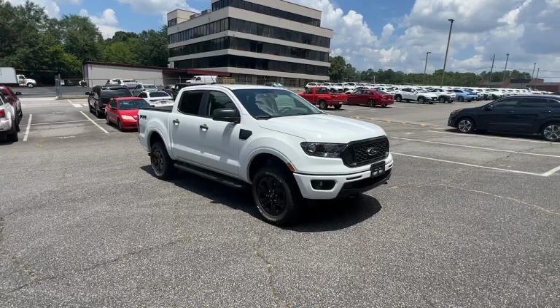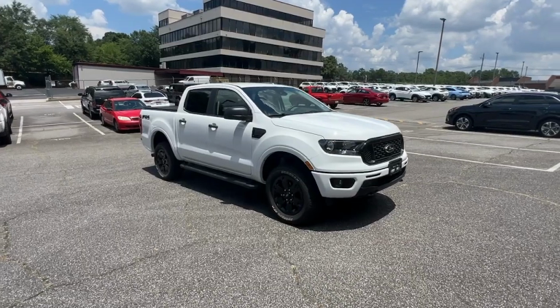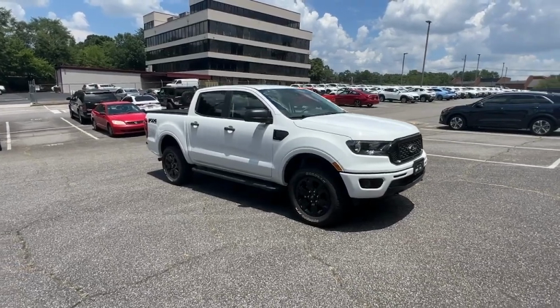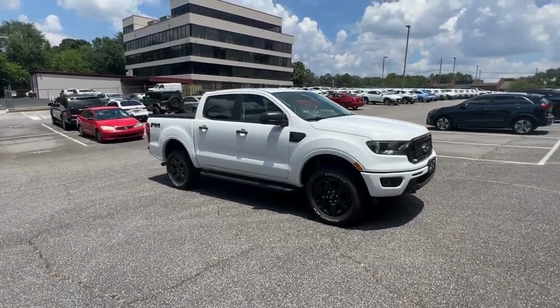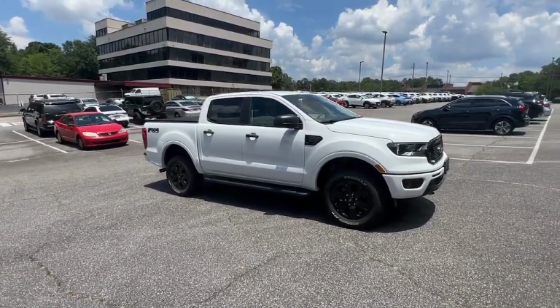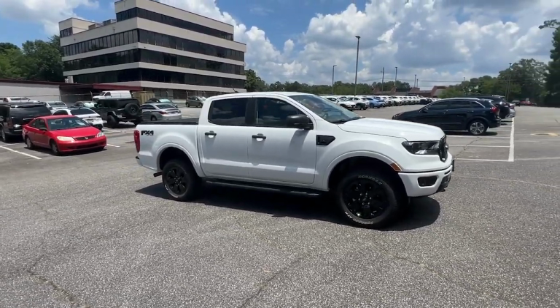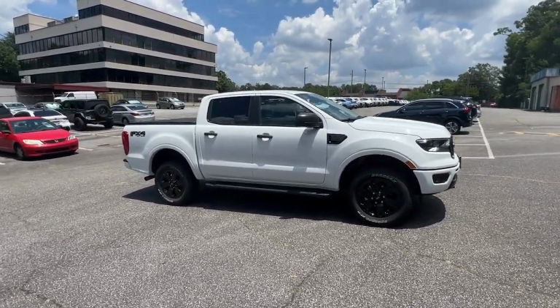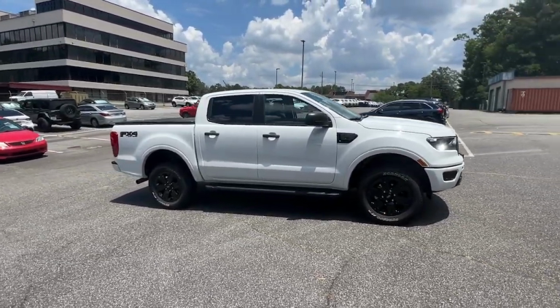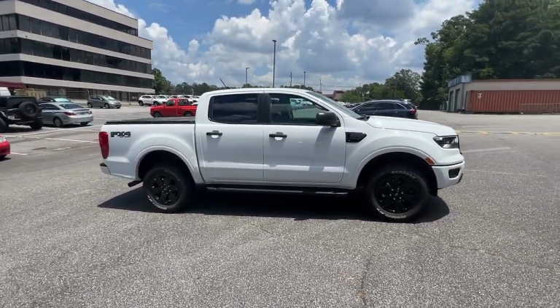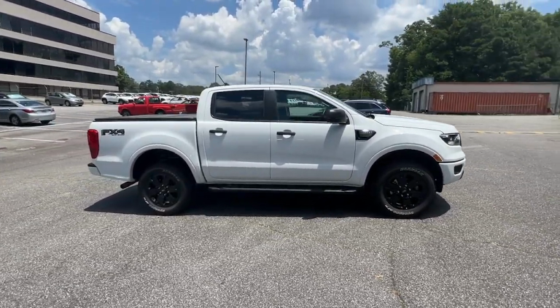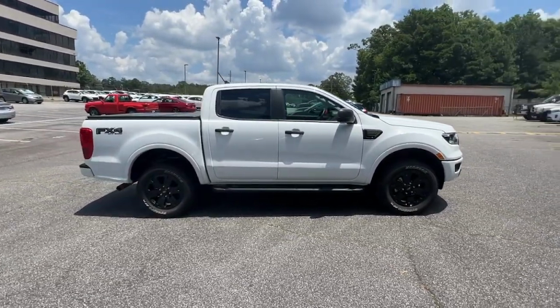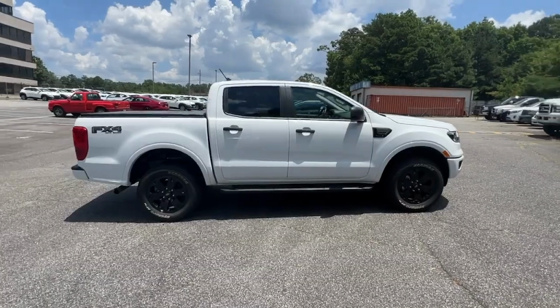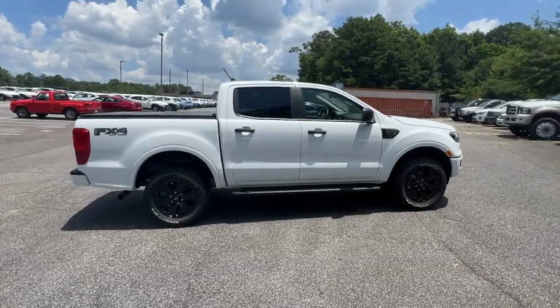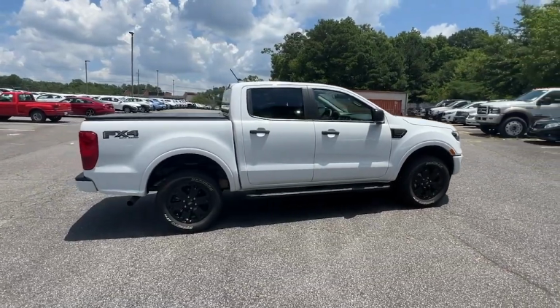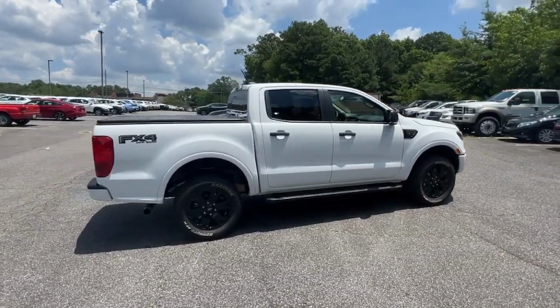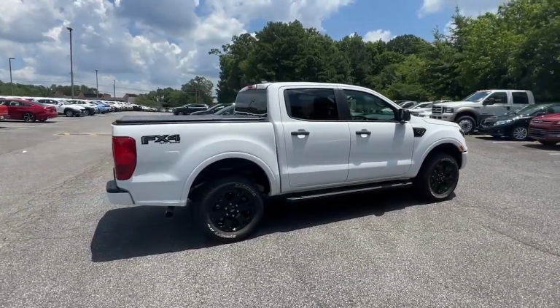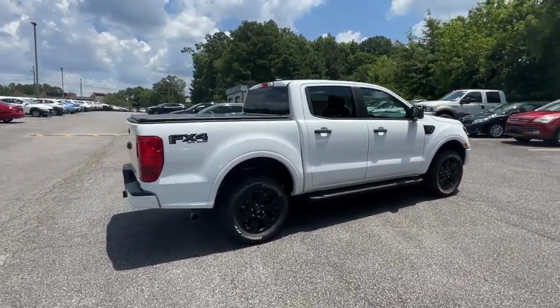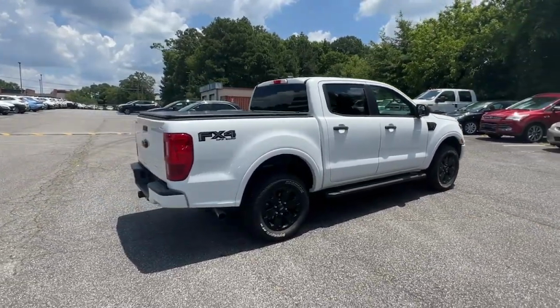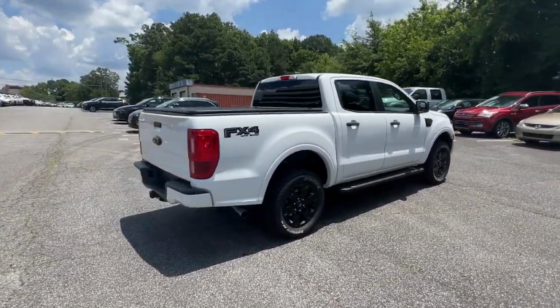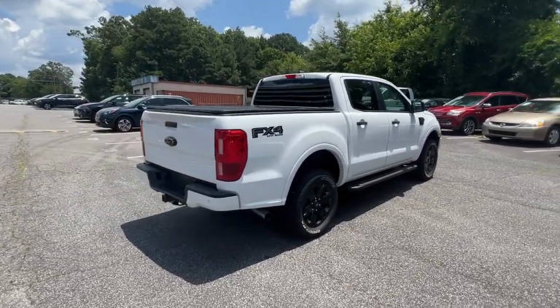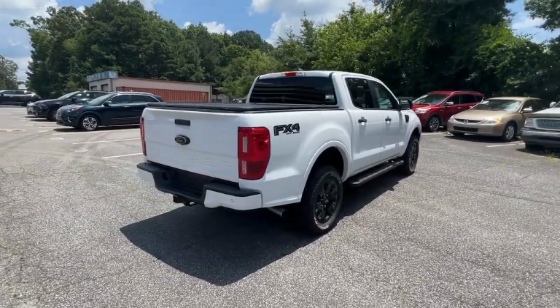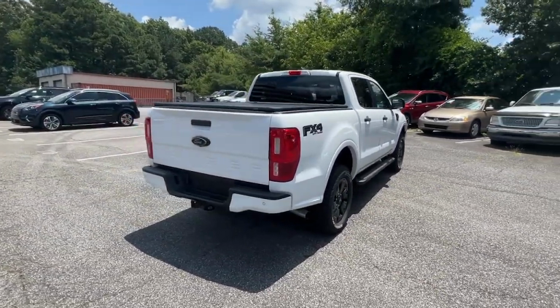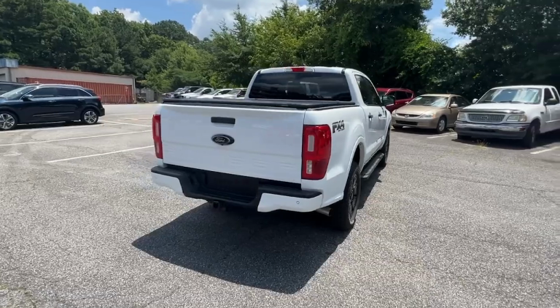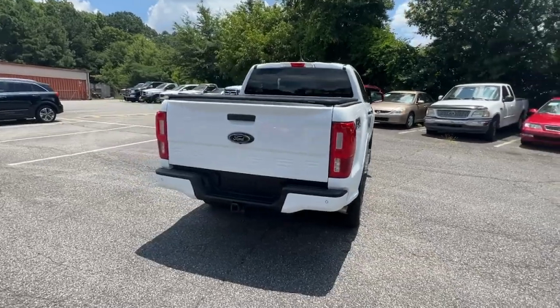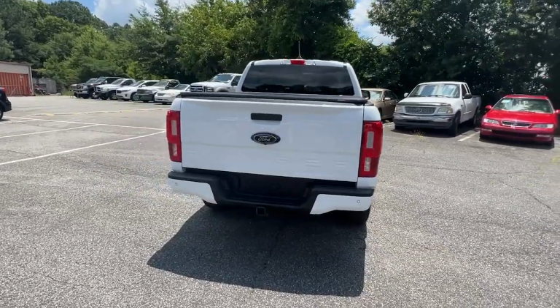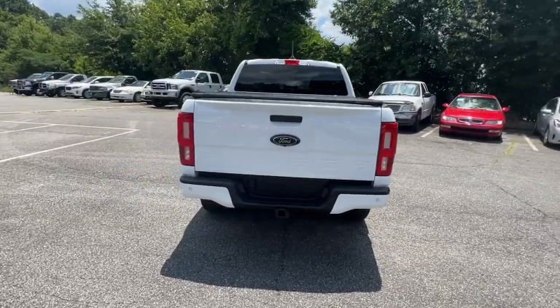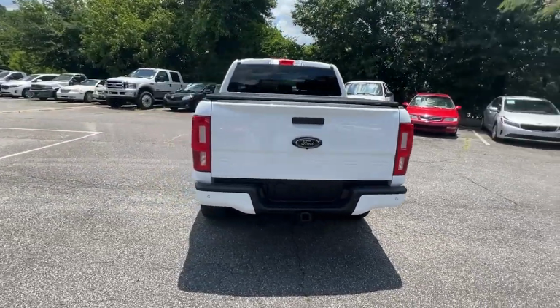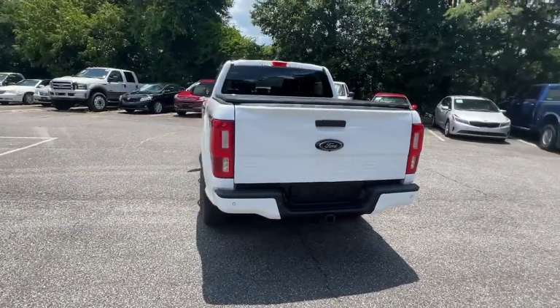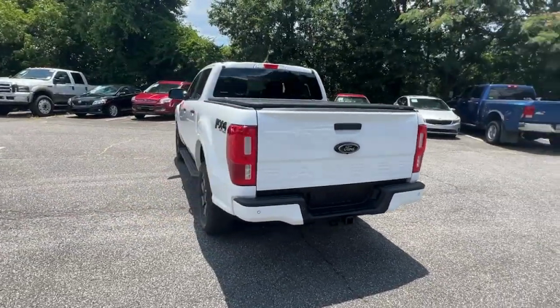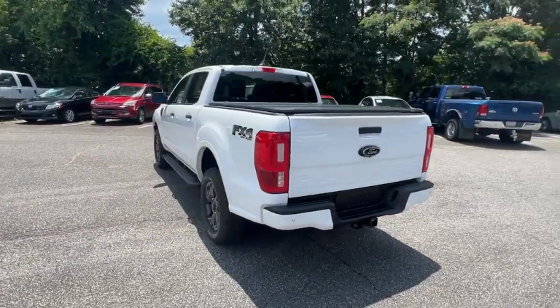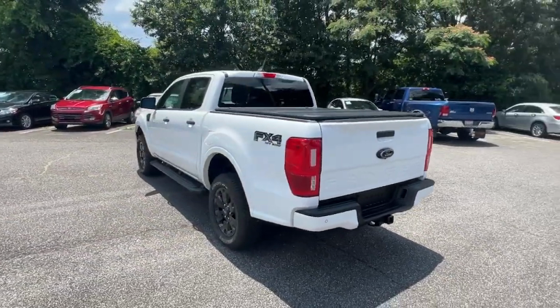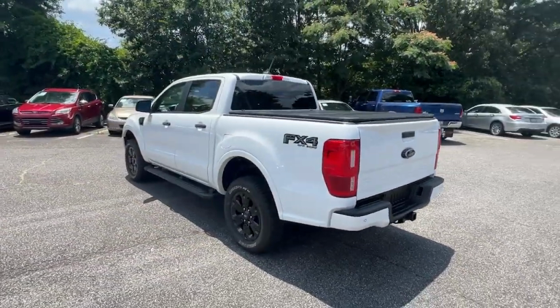Get a feel for the 2023 Ford Ranger. This vehicle is an outstanding buy with fewer than 10,000 miles on the odometer. Efficiency, function, and style come together beautifully in this capable mid-size Ranger.